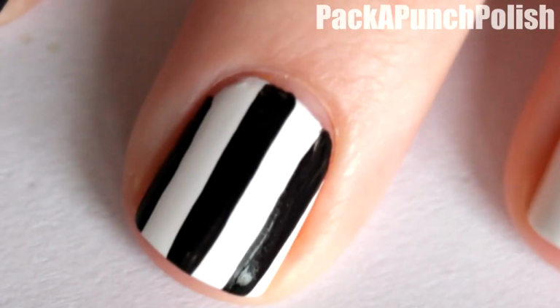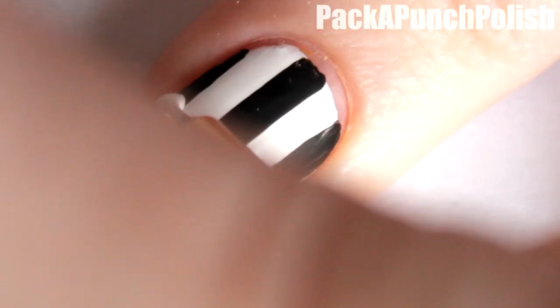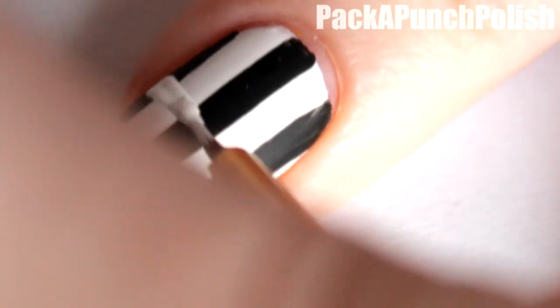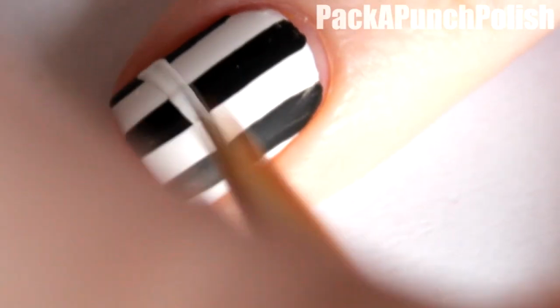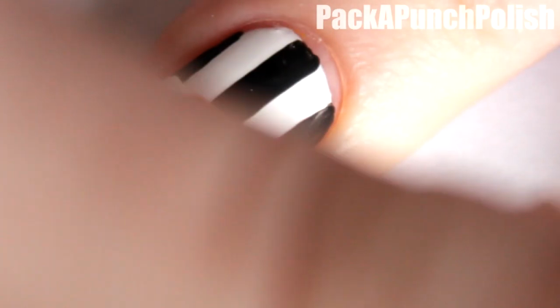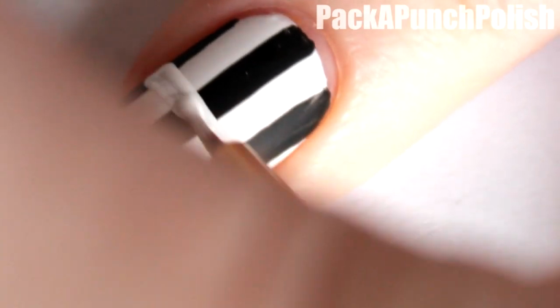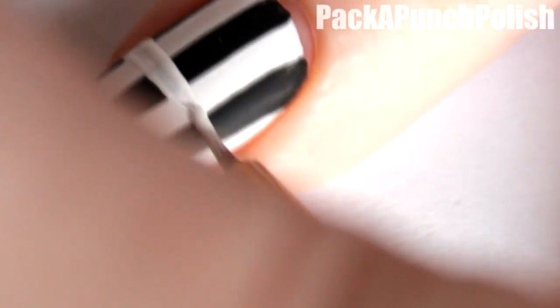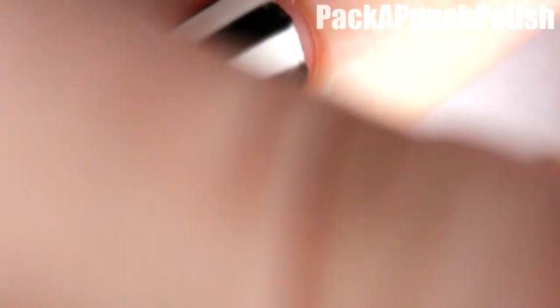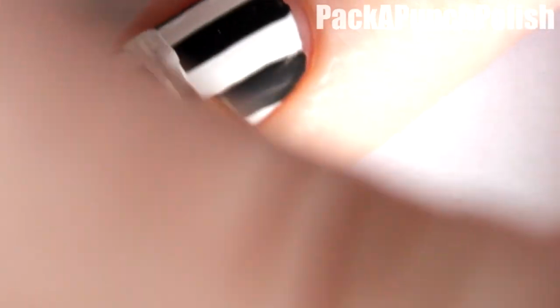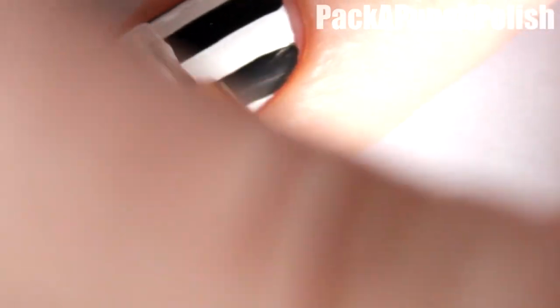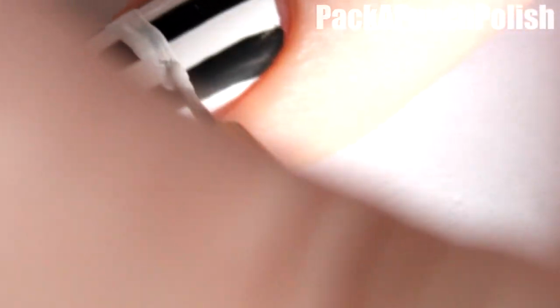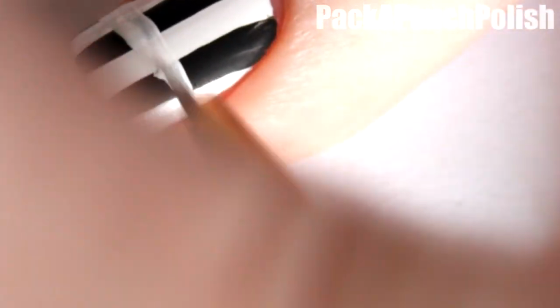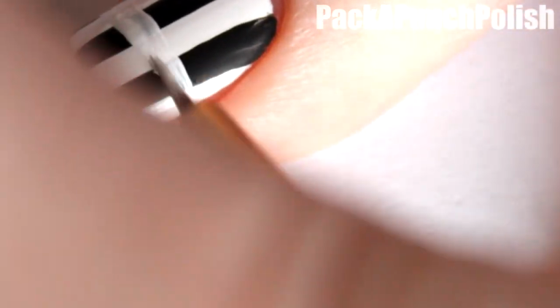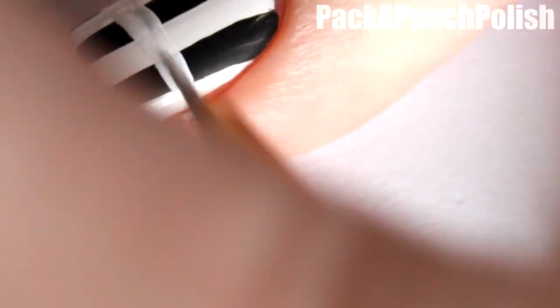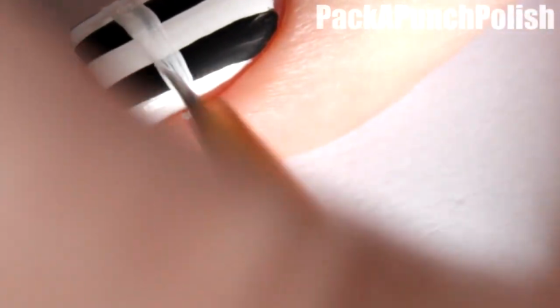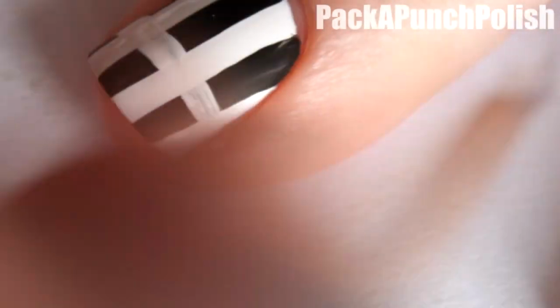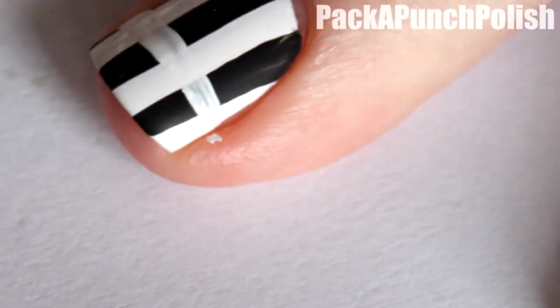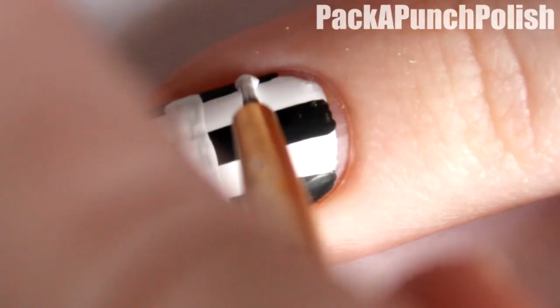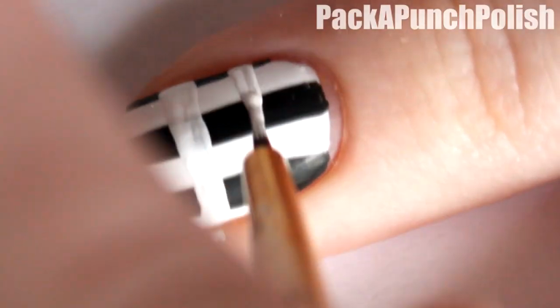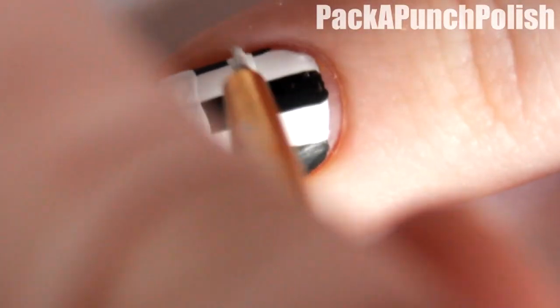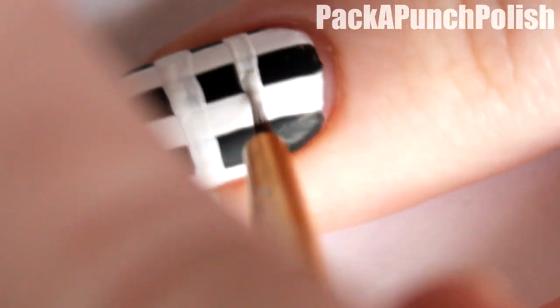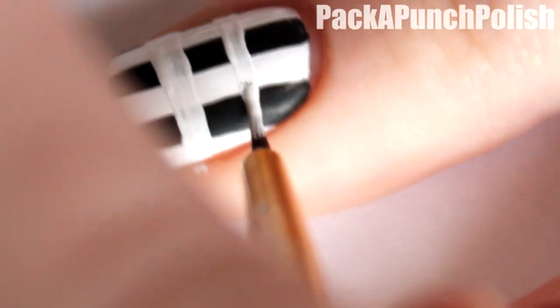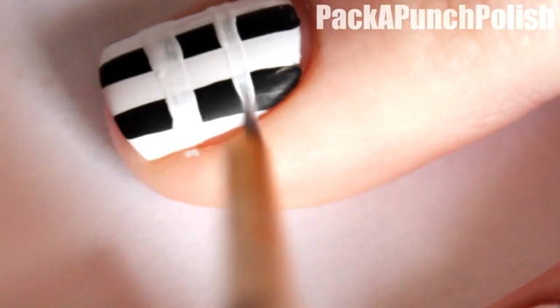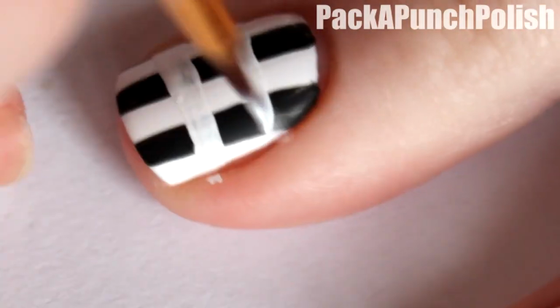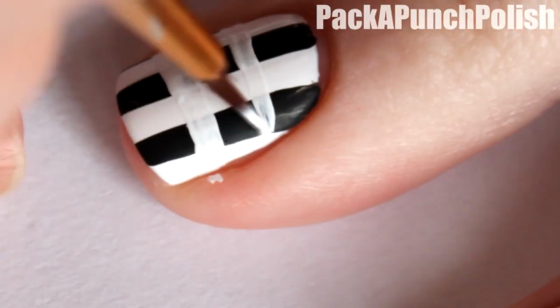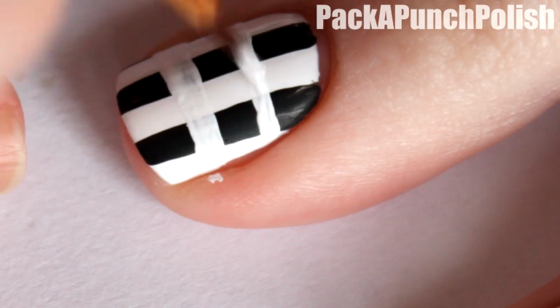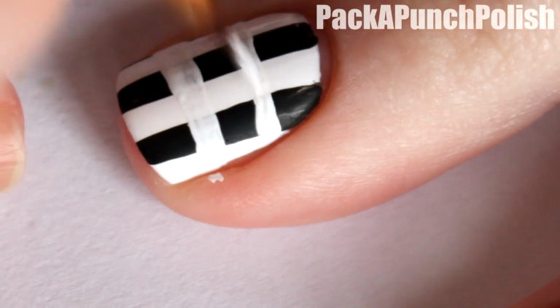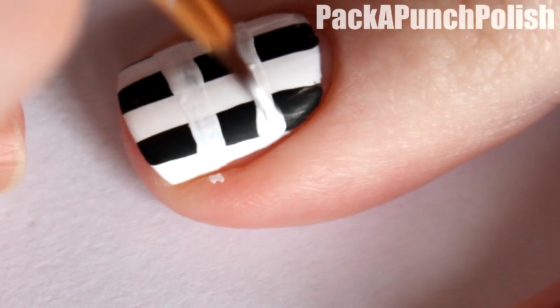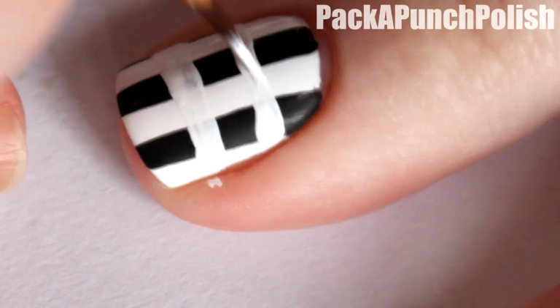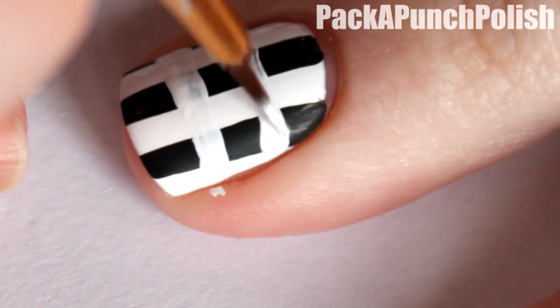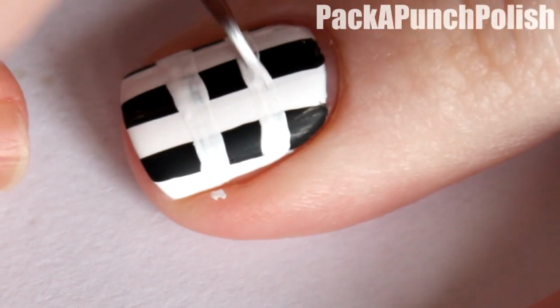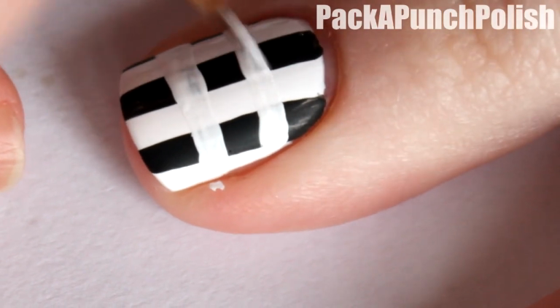Then using white, you want to make stripes across your nail. You also want them to be close to the same width as your vertical stripes.